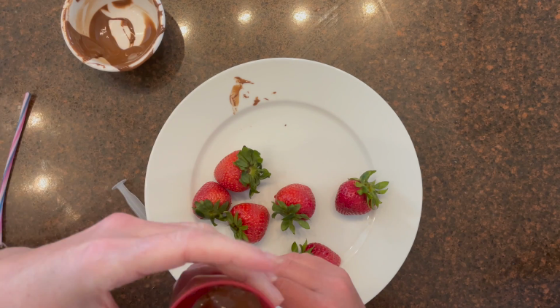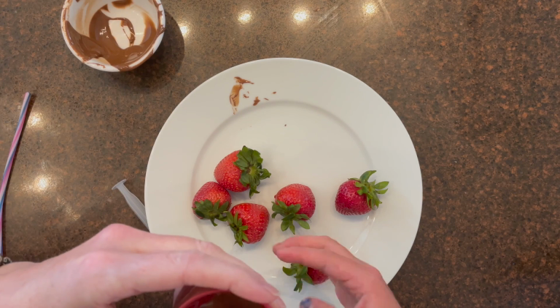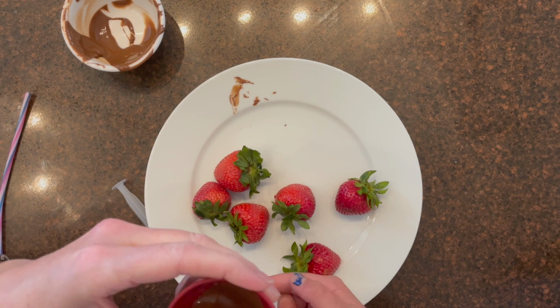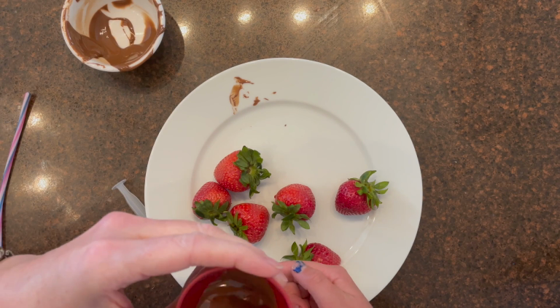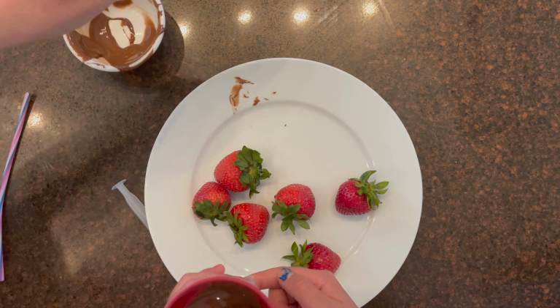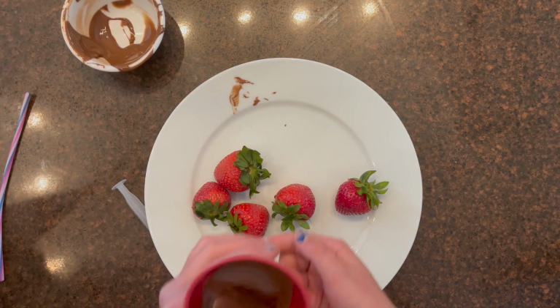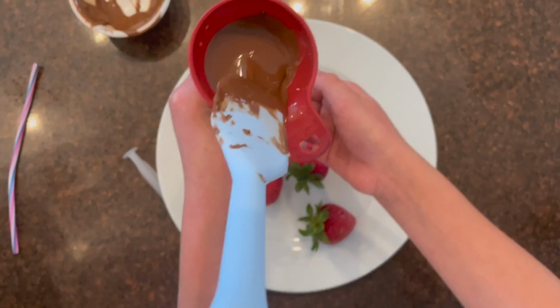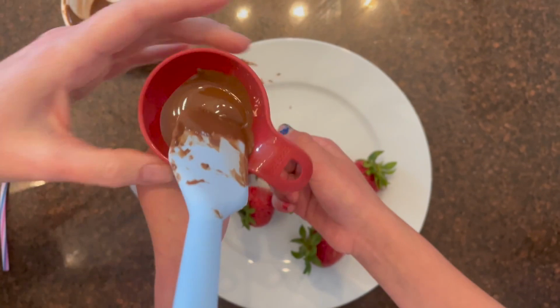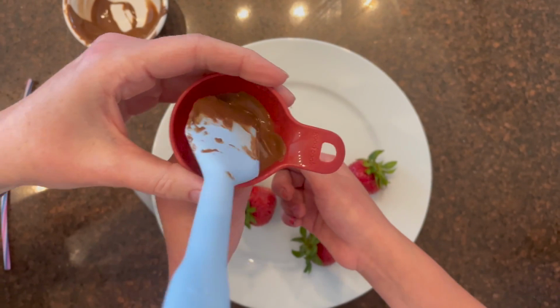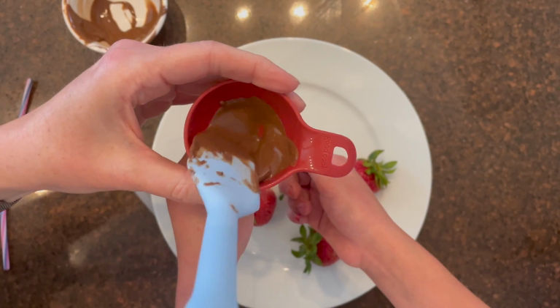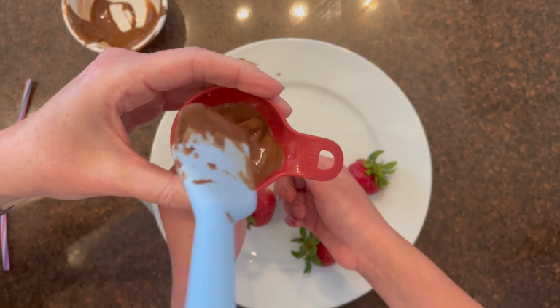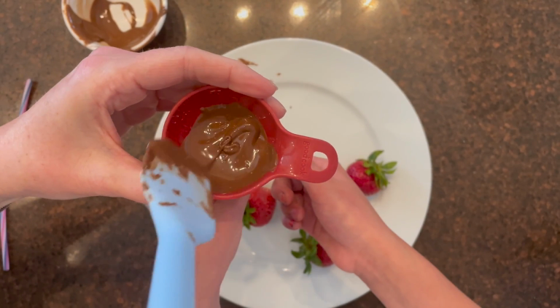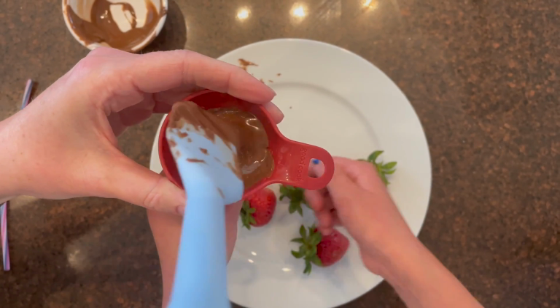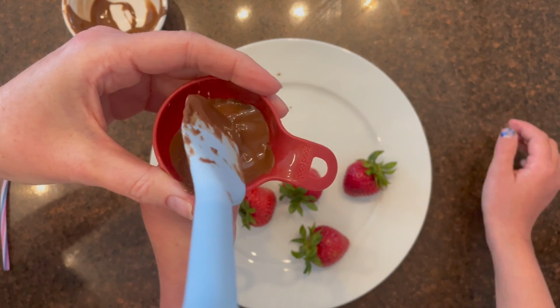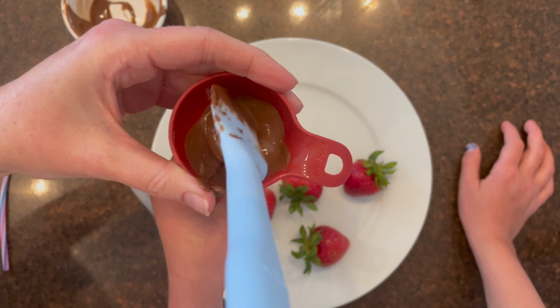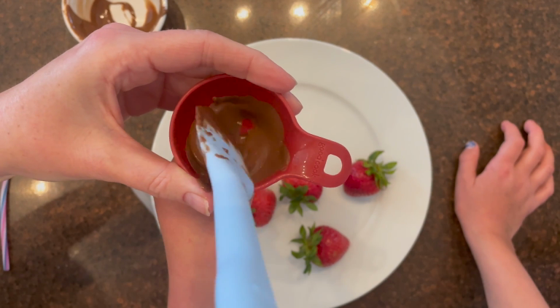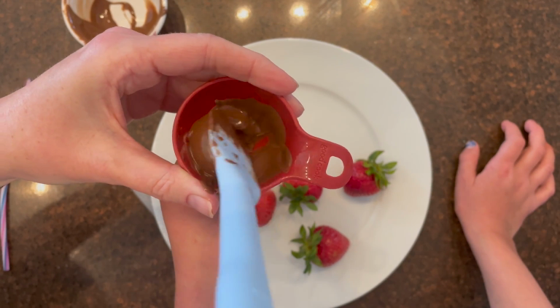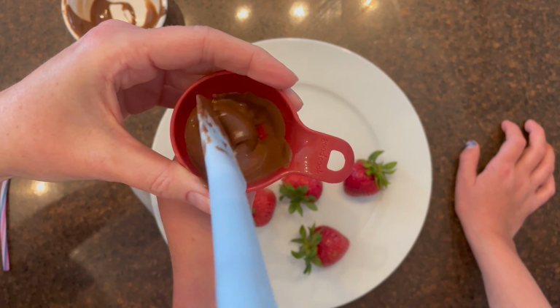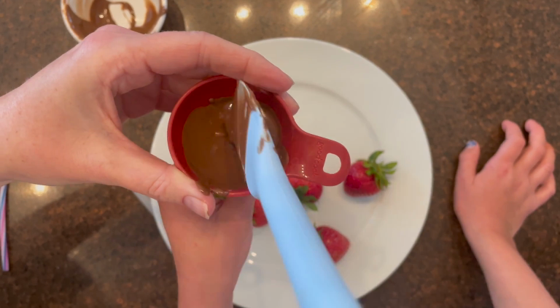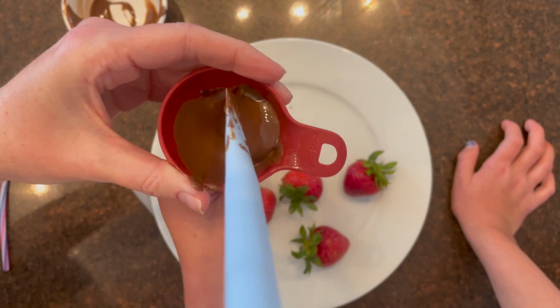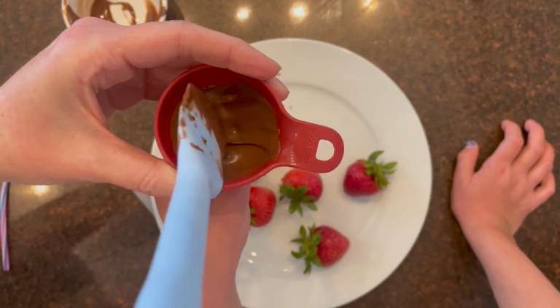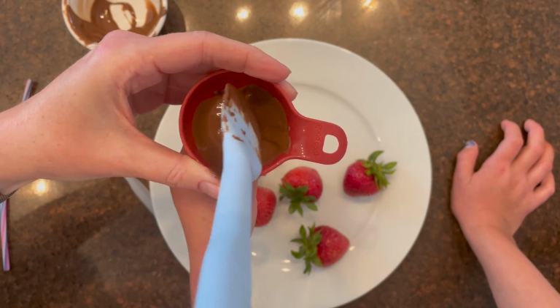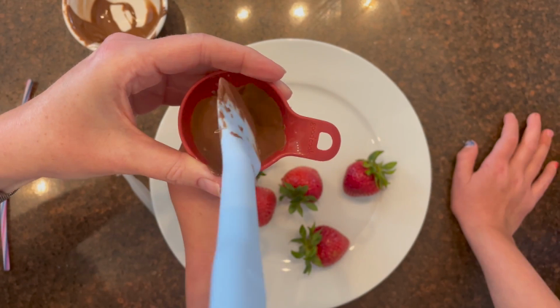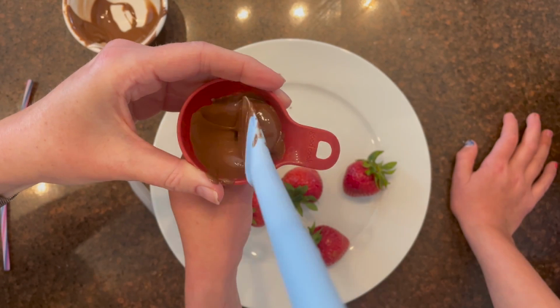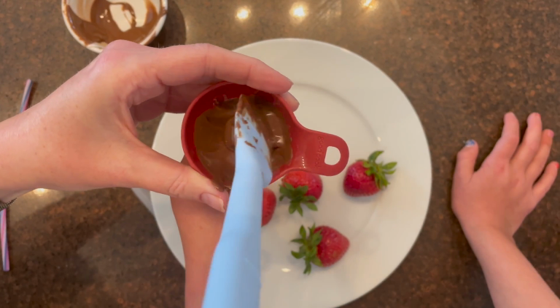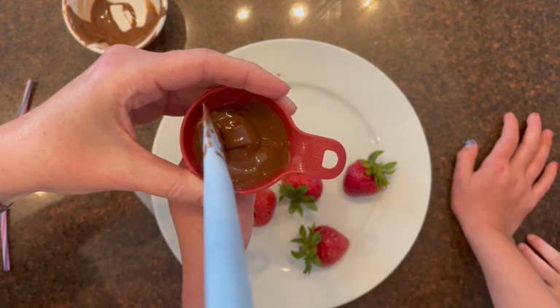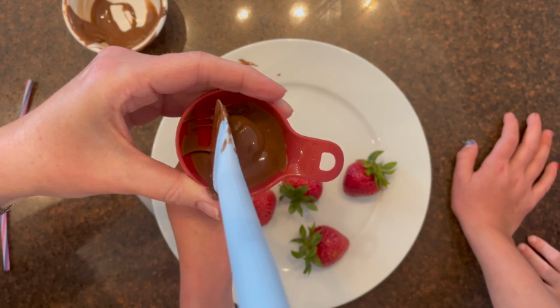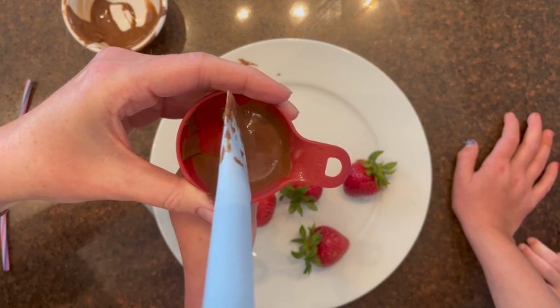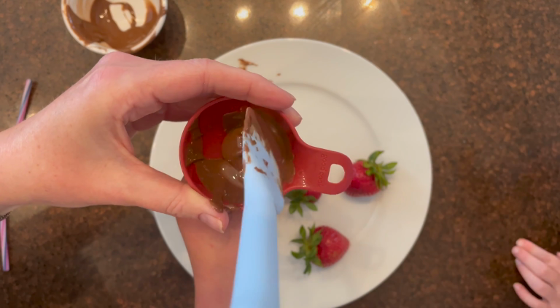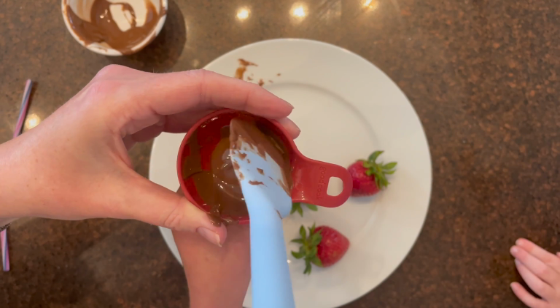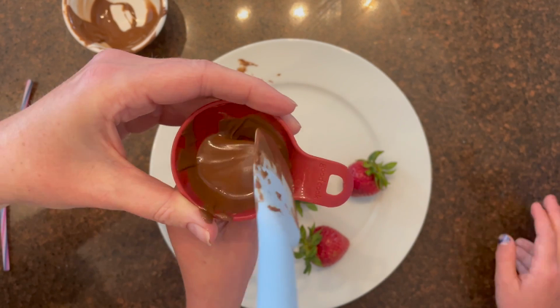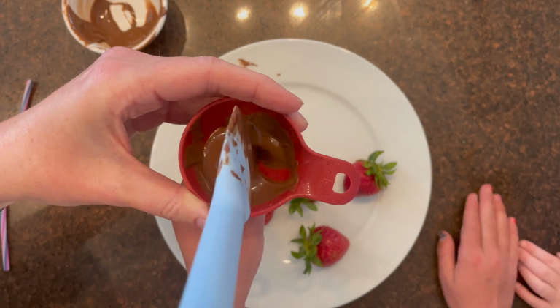Put the chocolate in the microwave for 15 seconds, then stir it, and put it back in. Keep stirring every 15 seconds until it's fully melted.